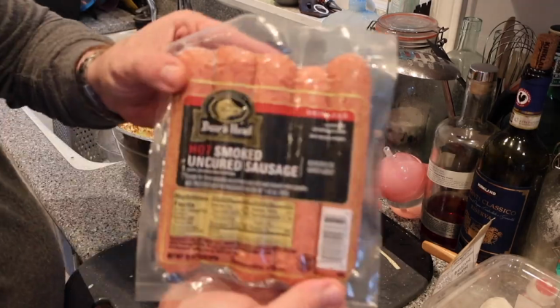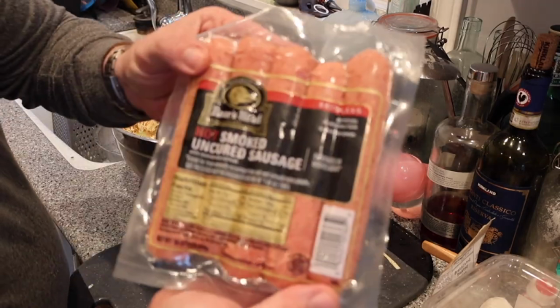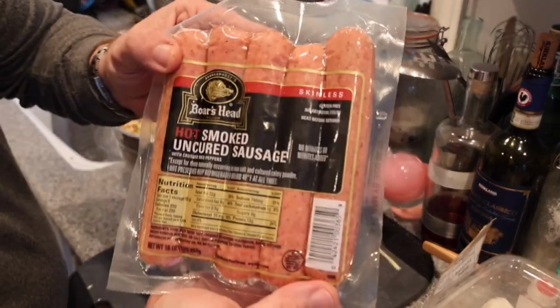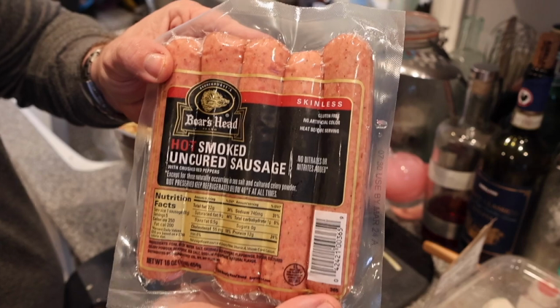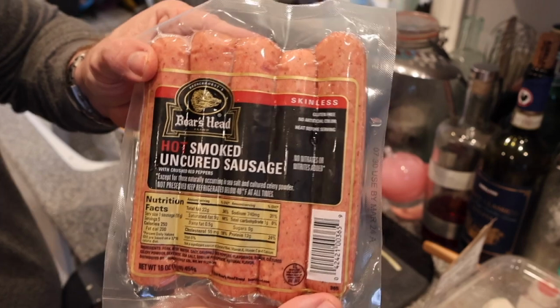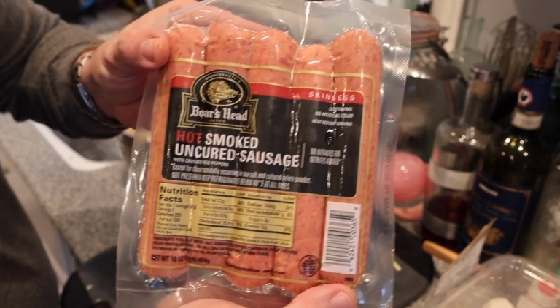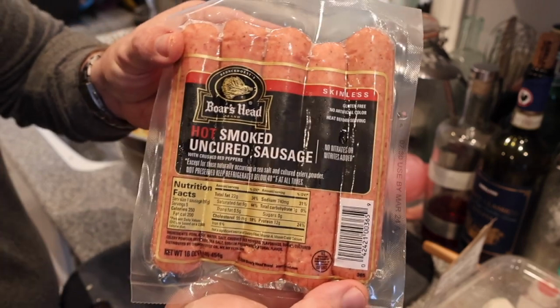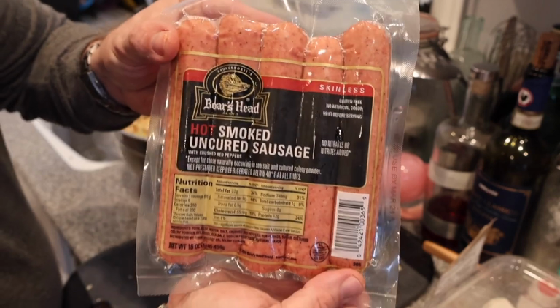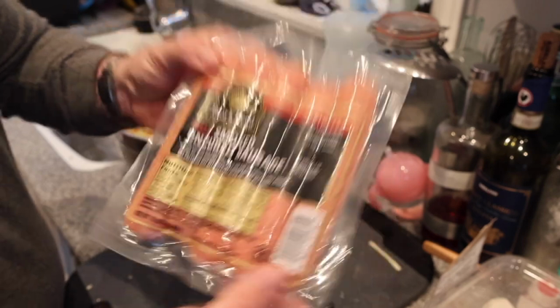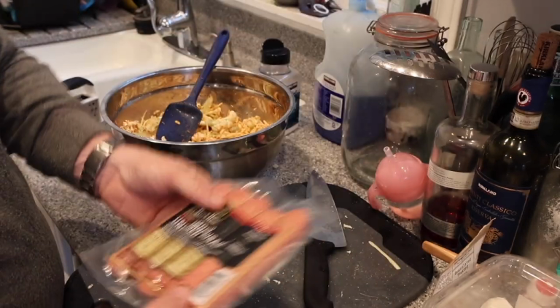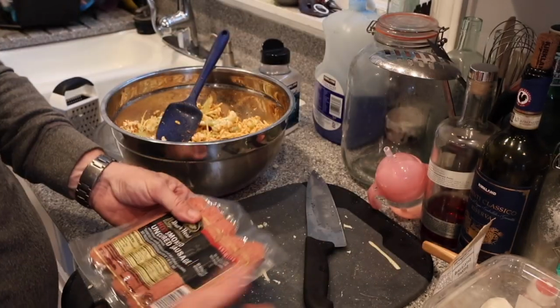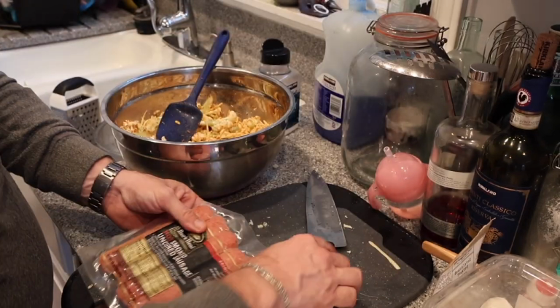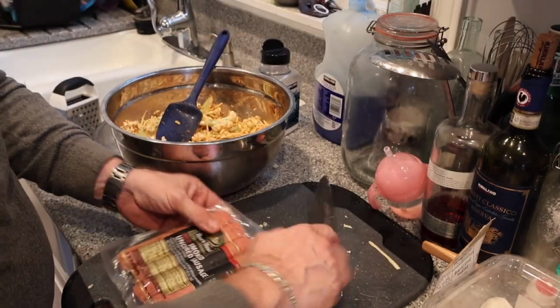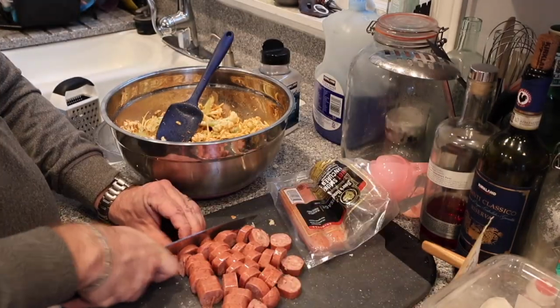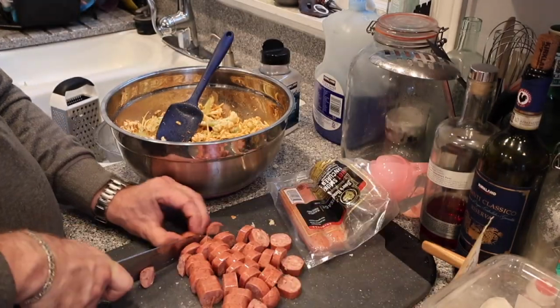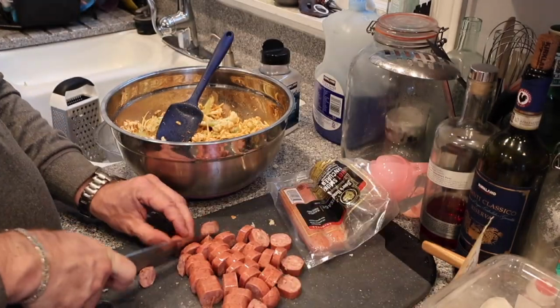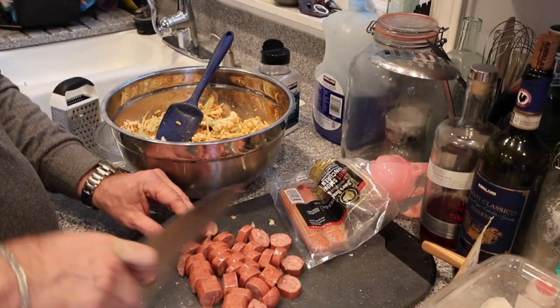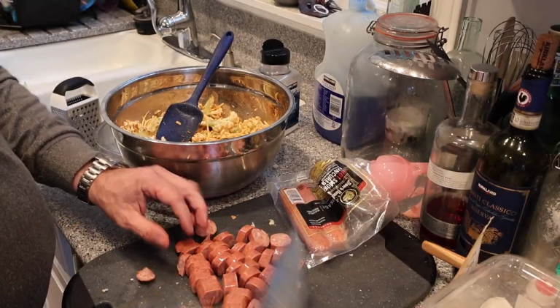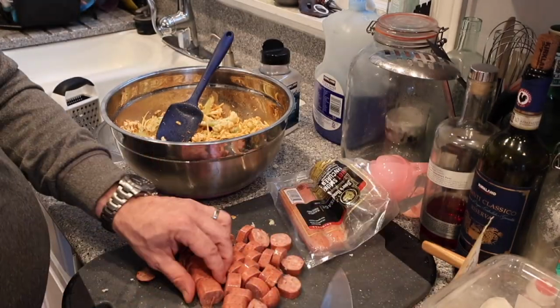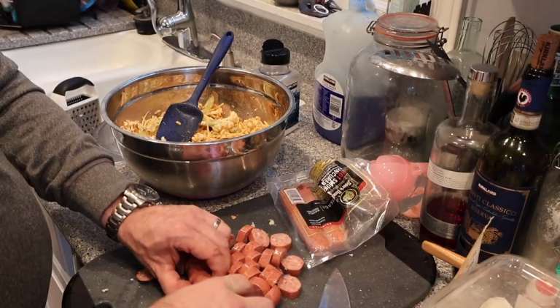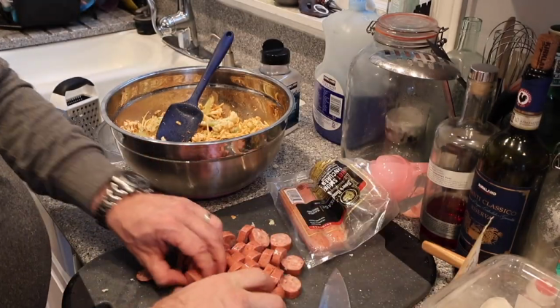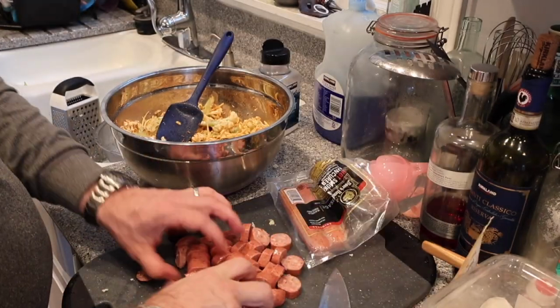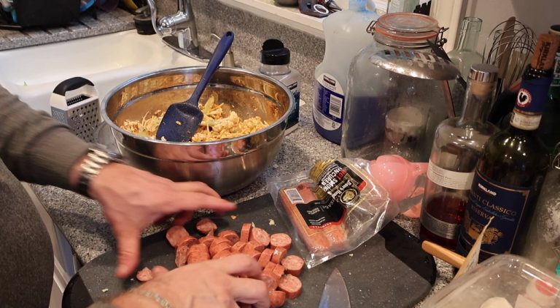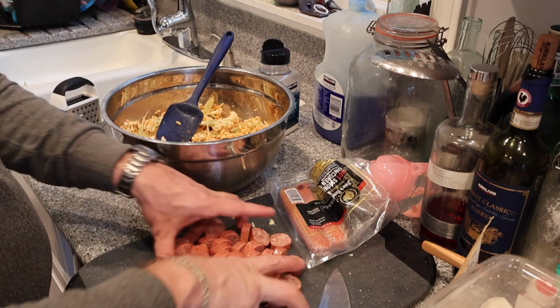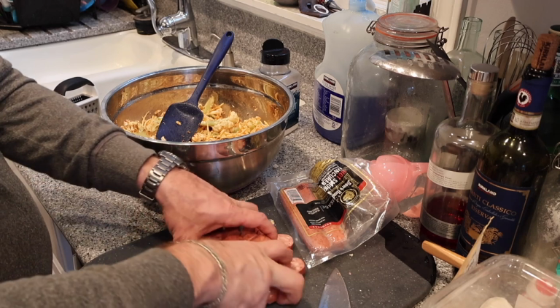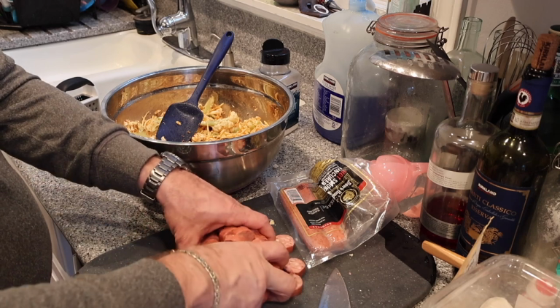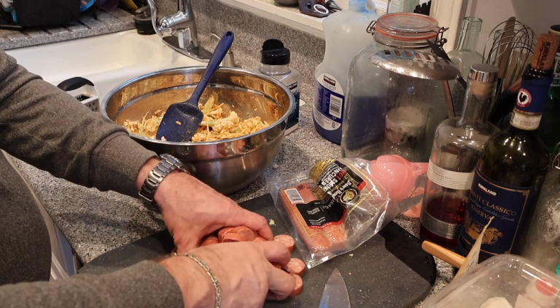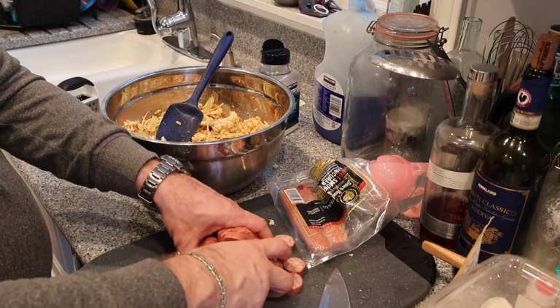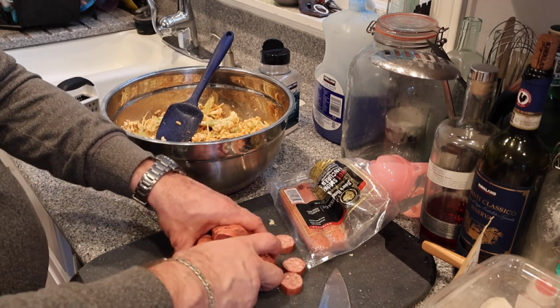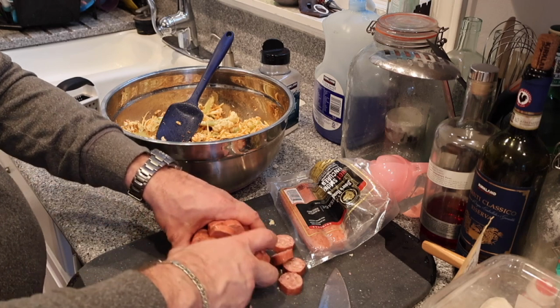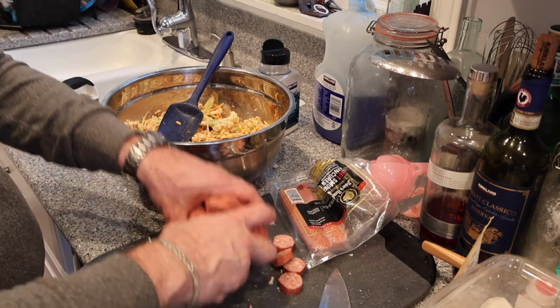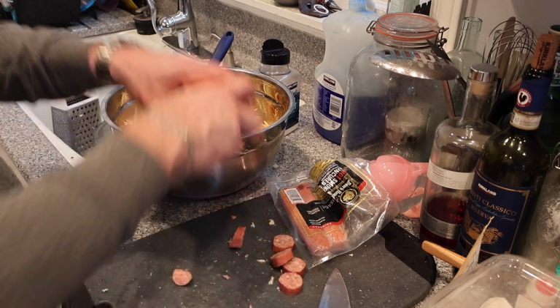You can keep it vegetarian and bake it right now, but I'm going to put in some spicy sausage to make it a one-pot meal with some meat in there.